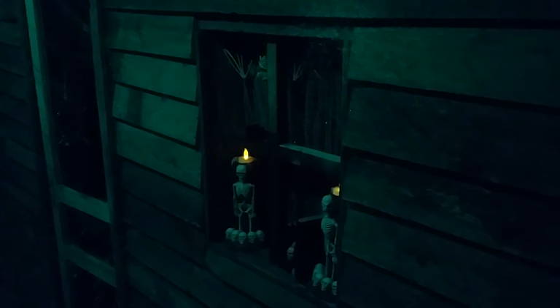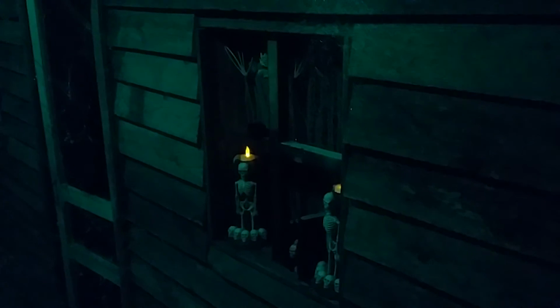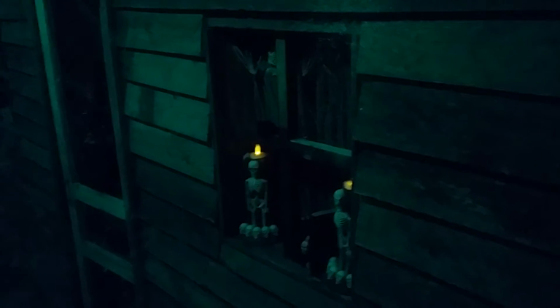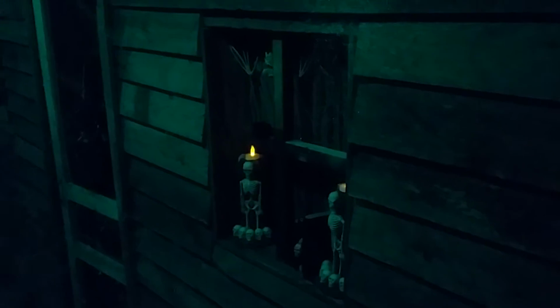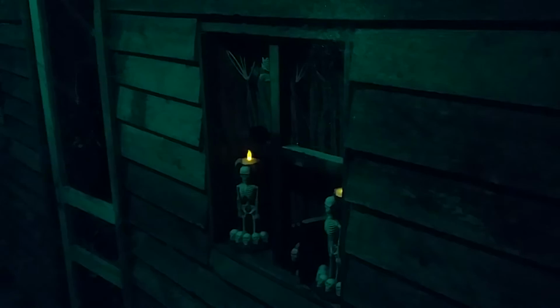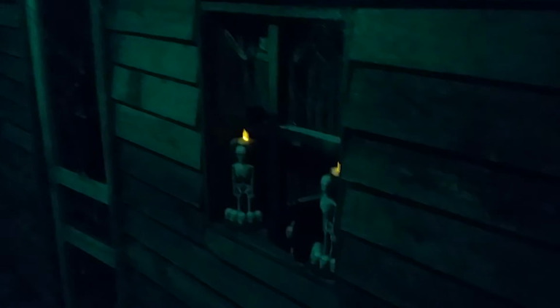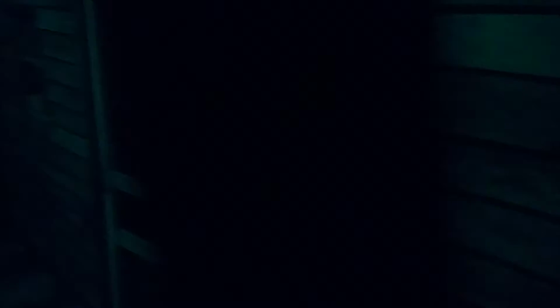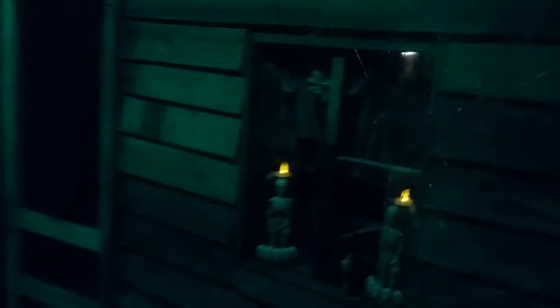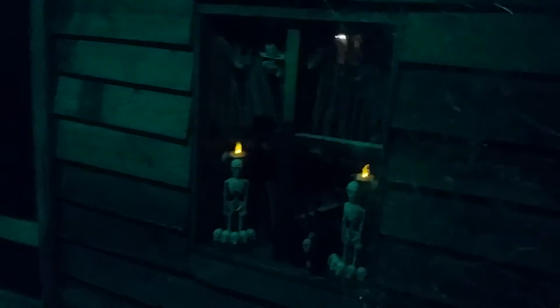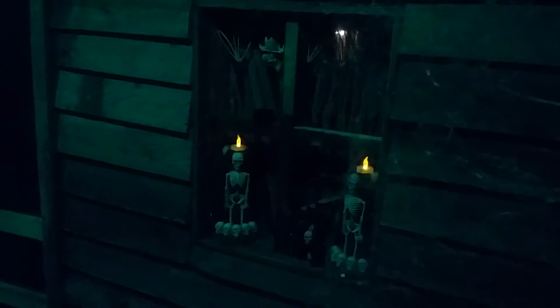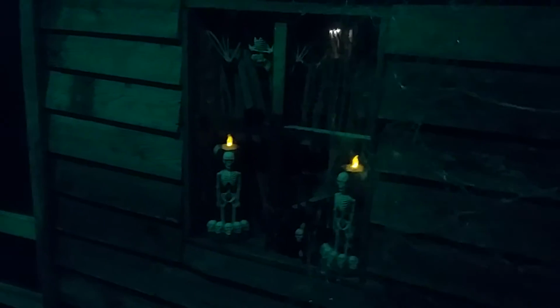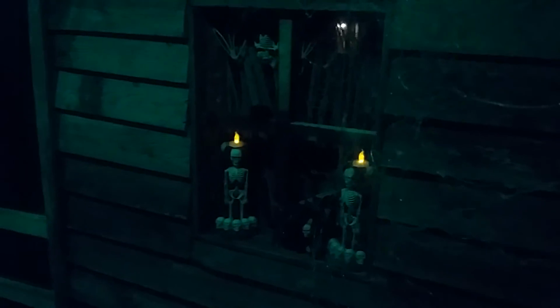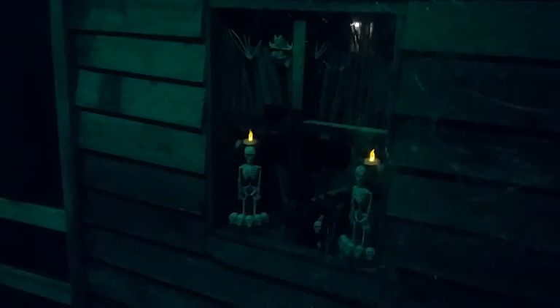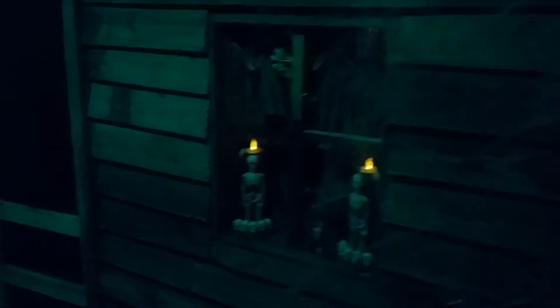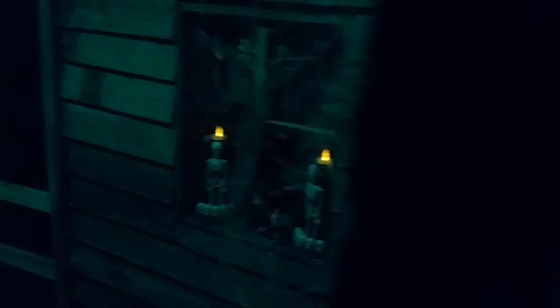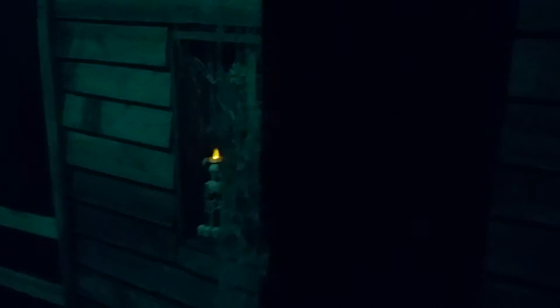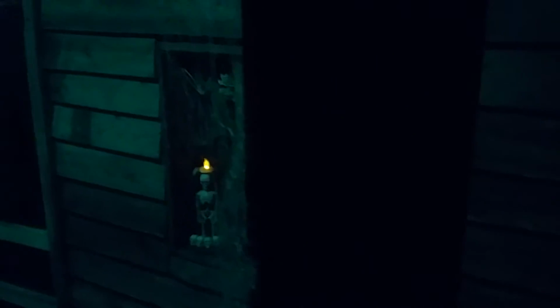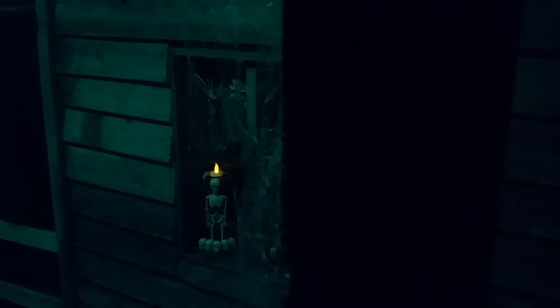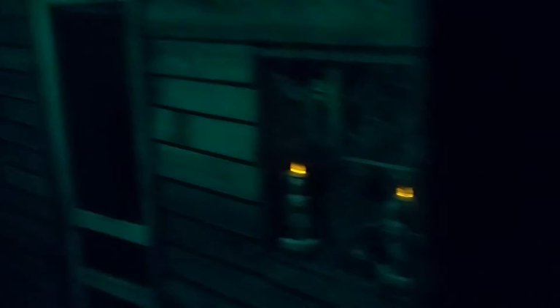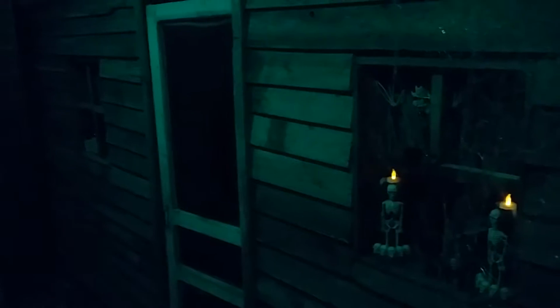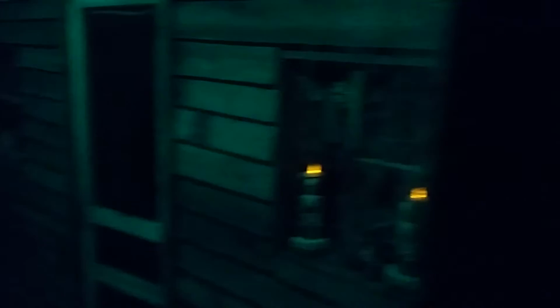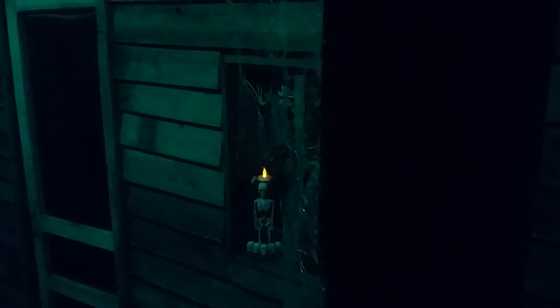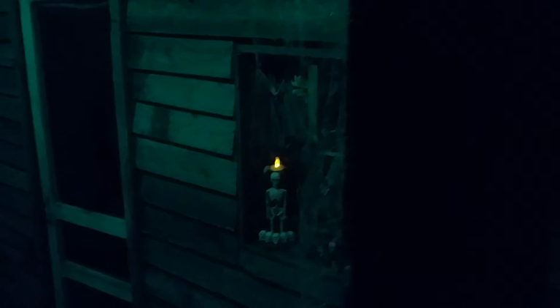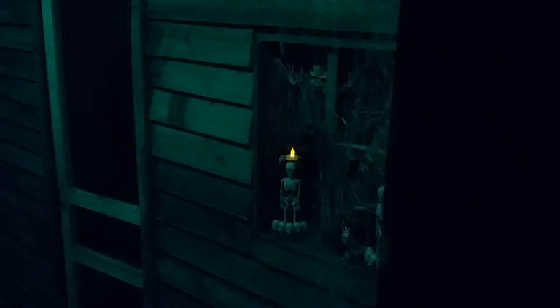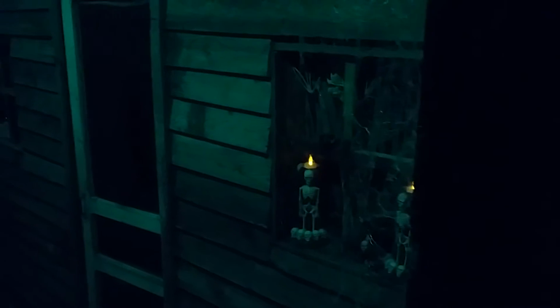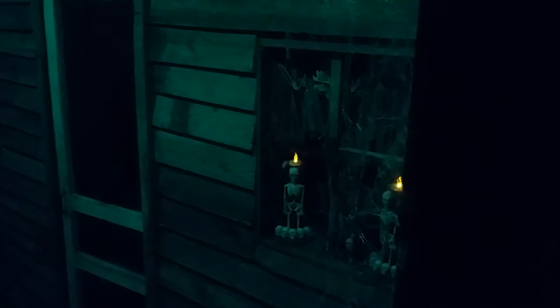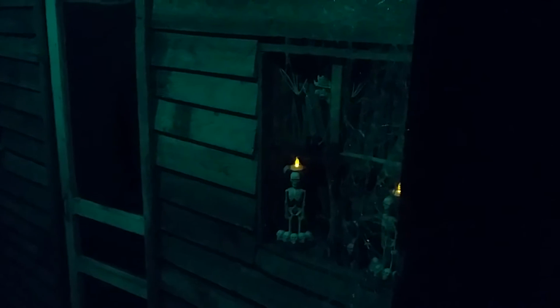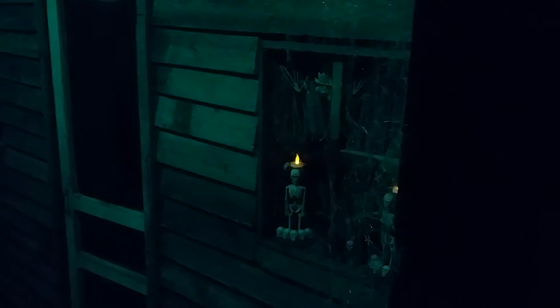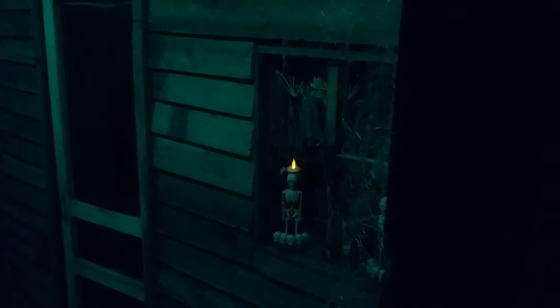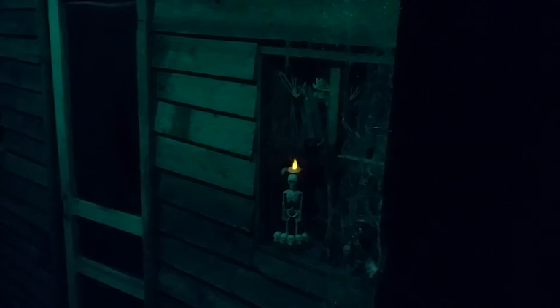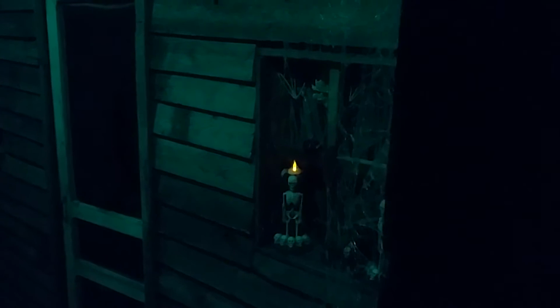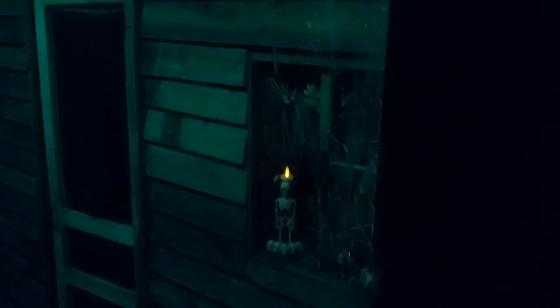We're just using creepy cloth from Walmart in the windows right there to give that curtain look, which is awesome. We're still going to put a couple of reindeer motors on the backs of both of these windows and attach hands to those, so they pull the creepy cloth open and it looks like a hand going back and forth.